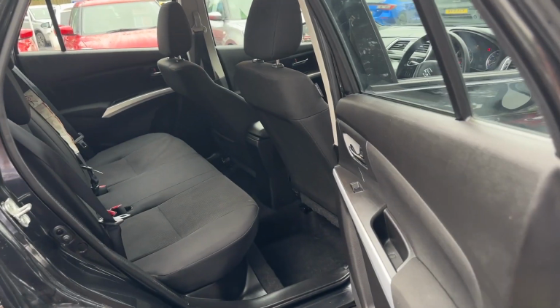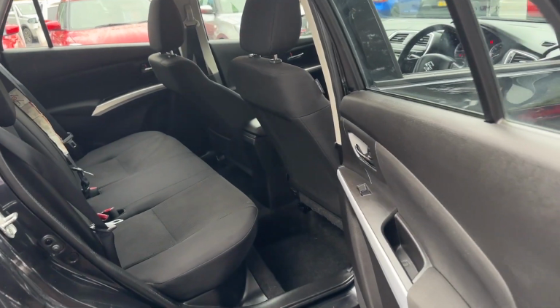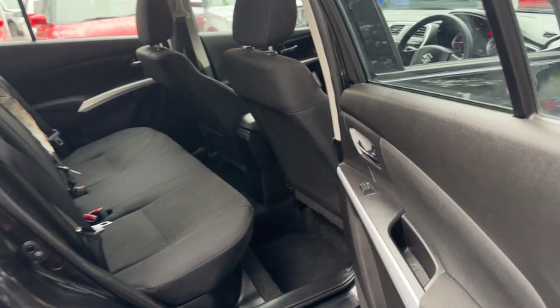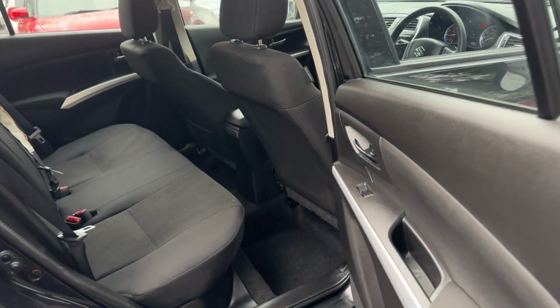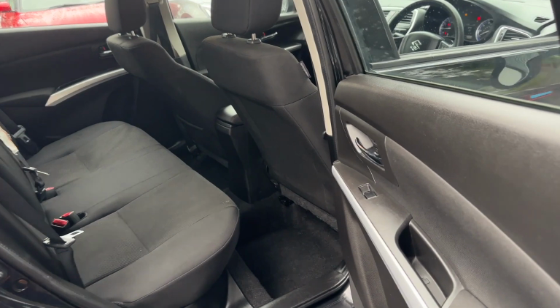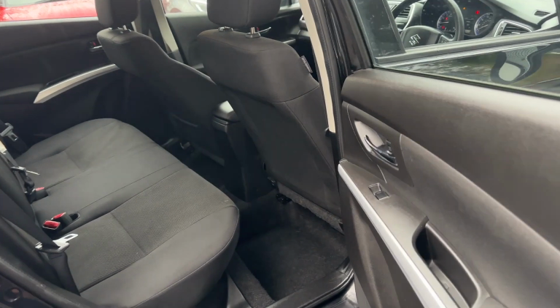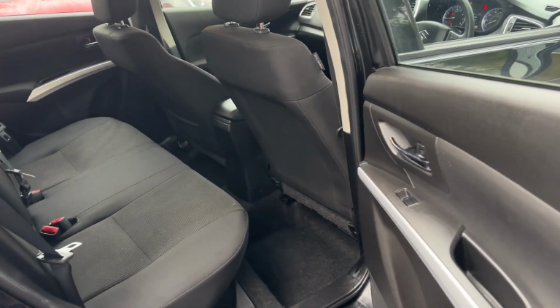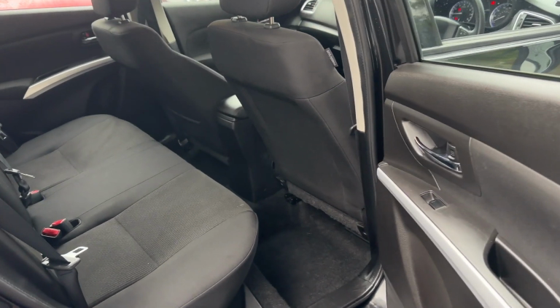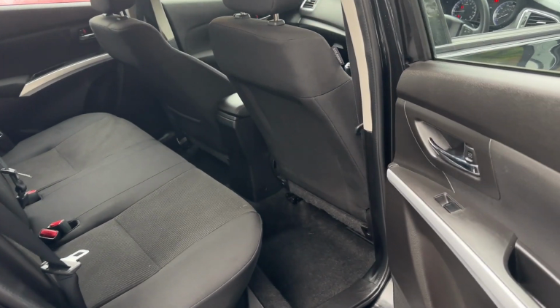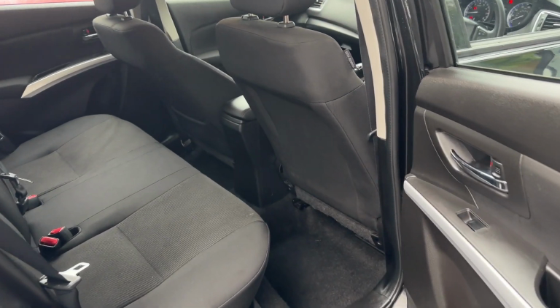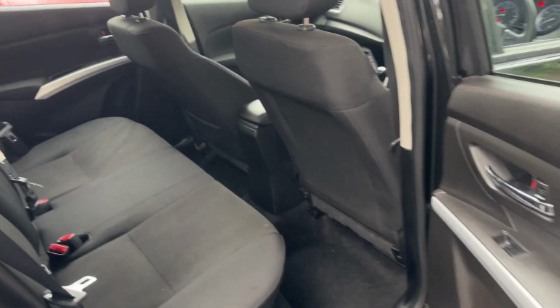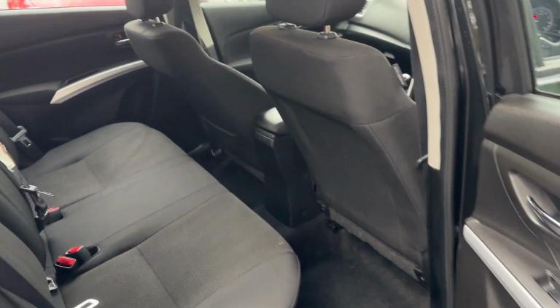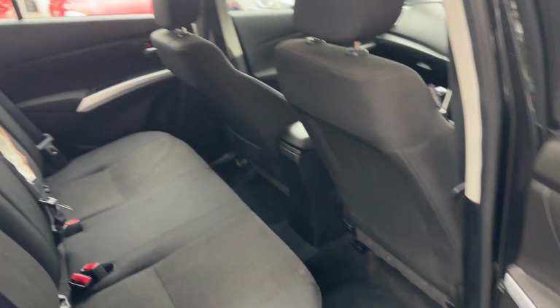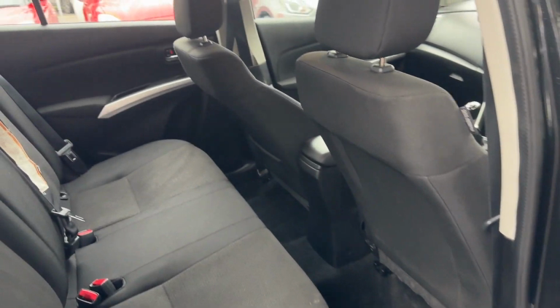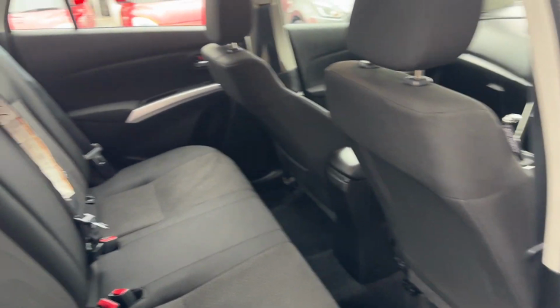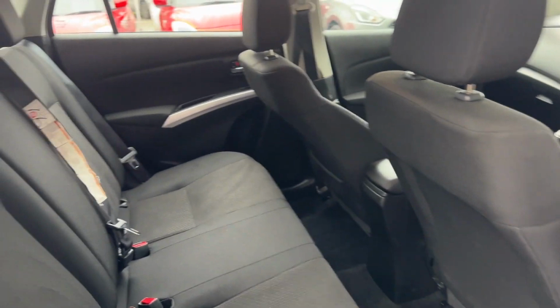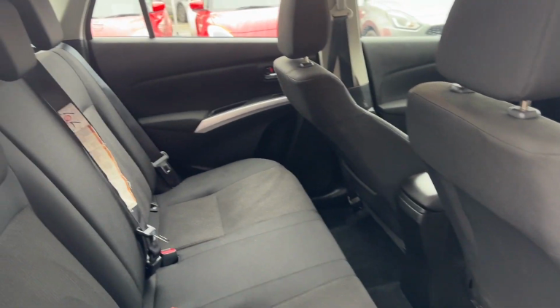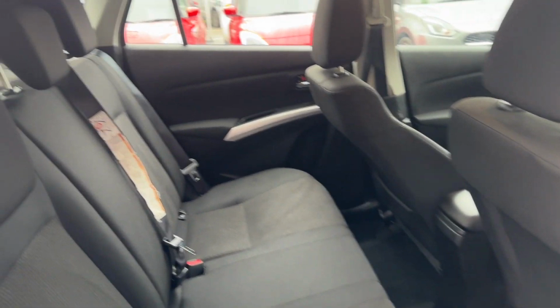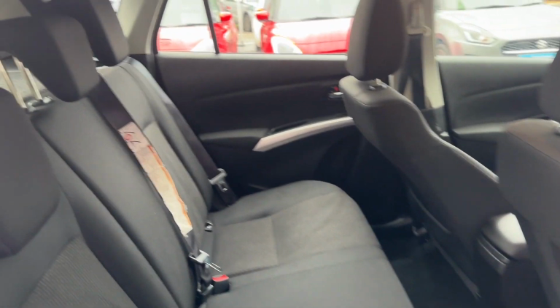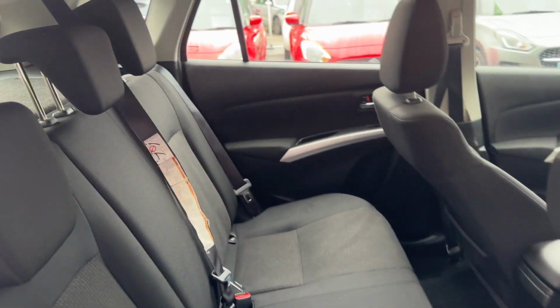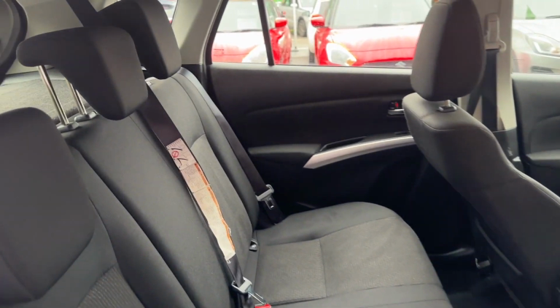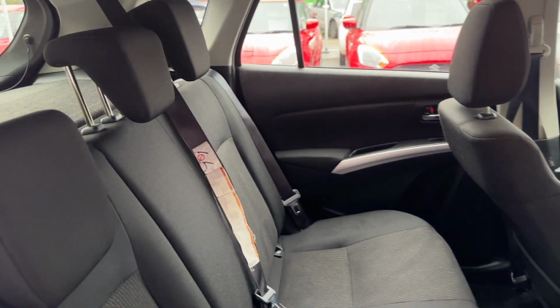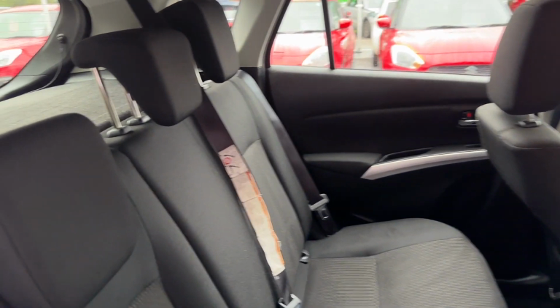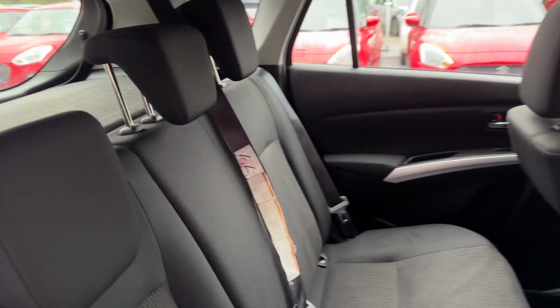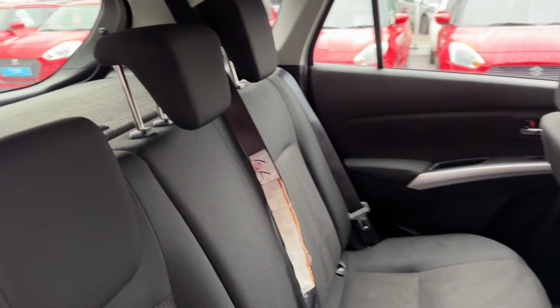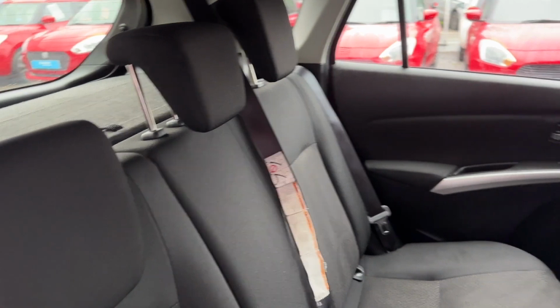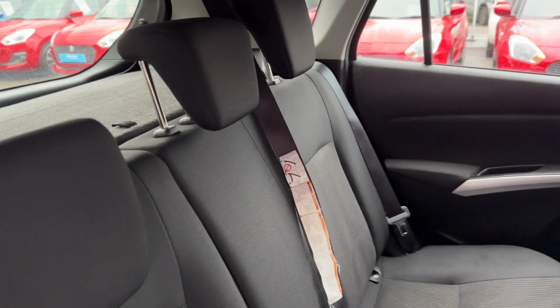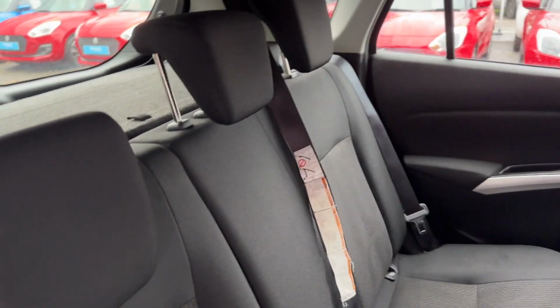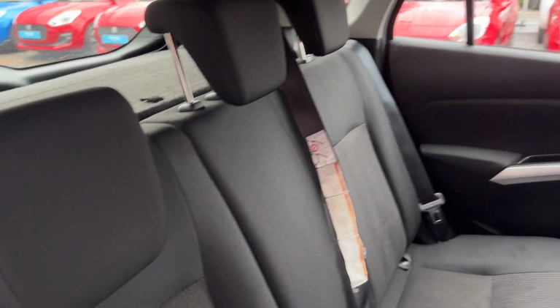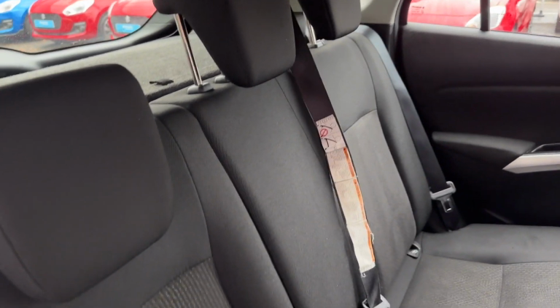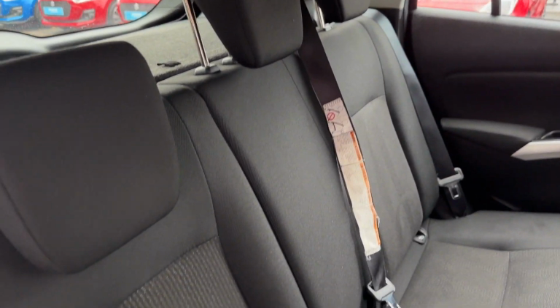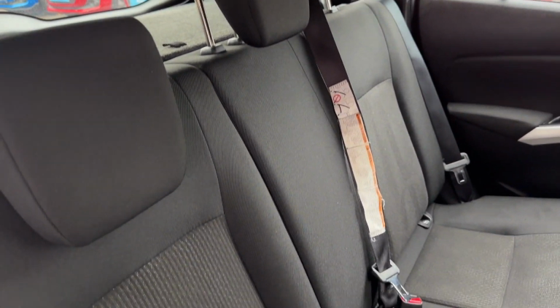You've also got electric windows on all four doors and plenty of room in the back for rear passengers, including ISOFIX on both rear seats.